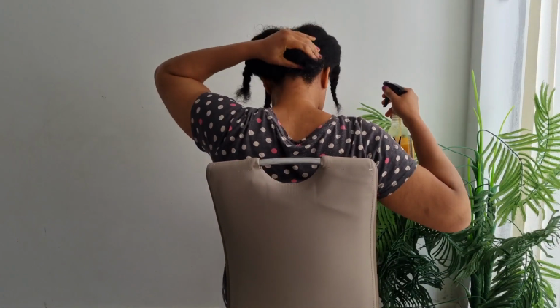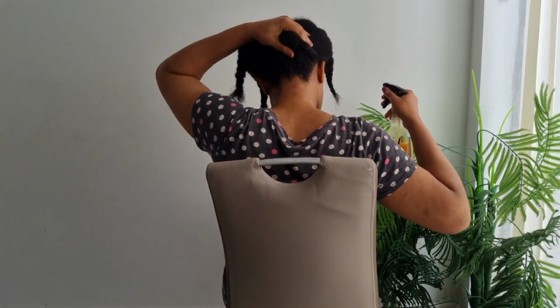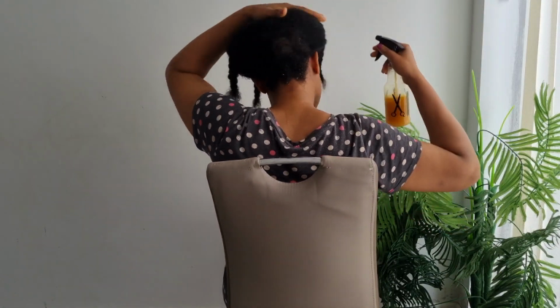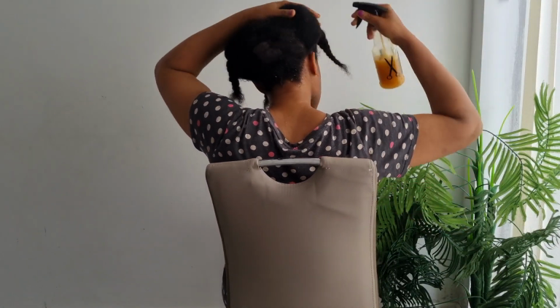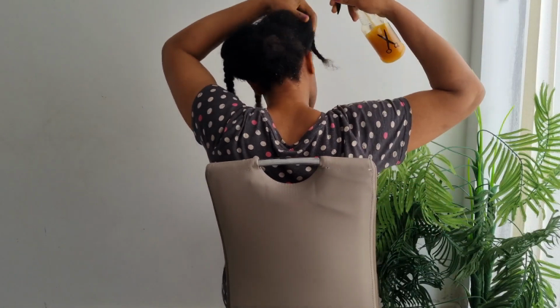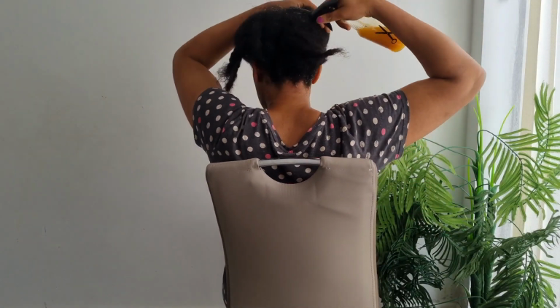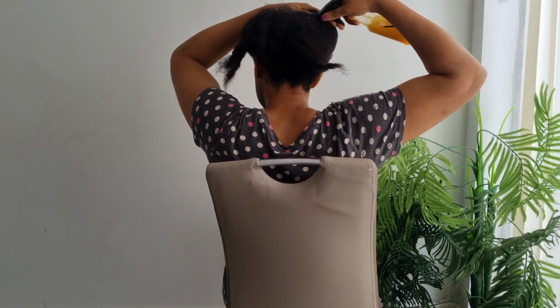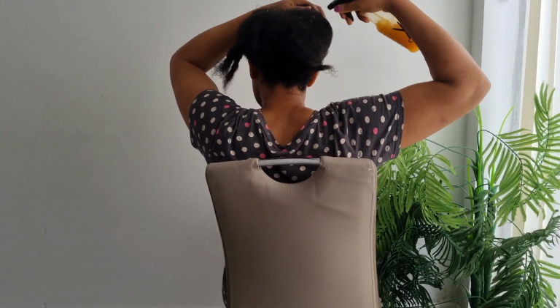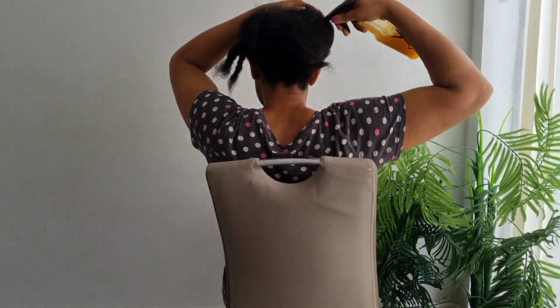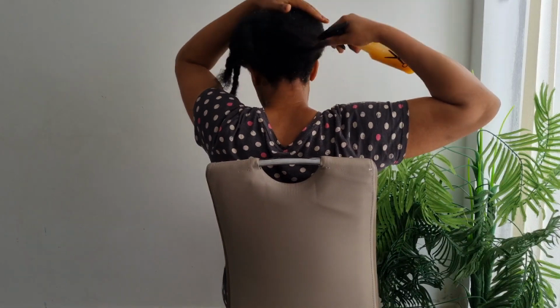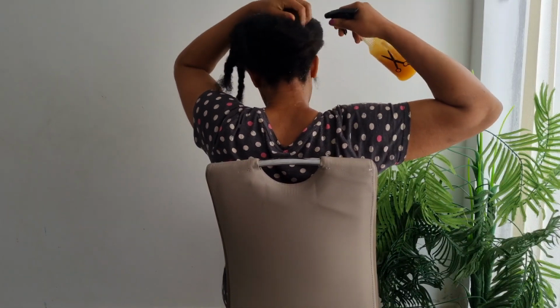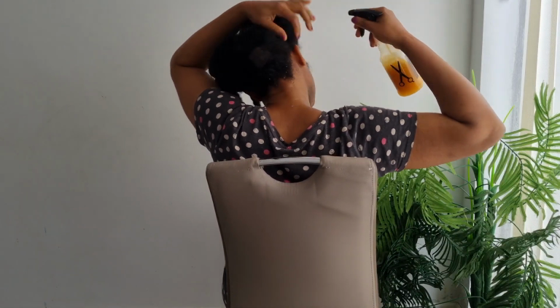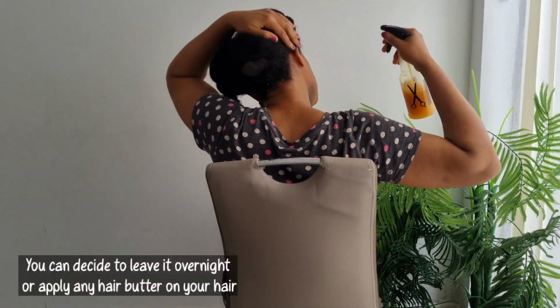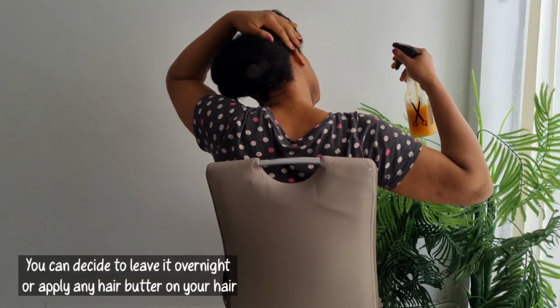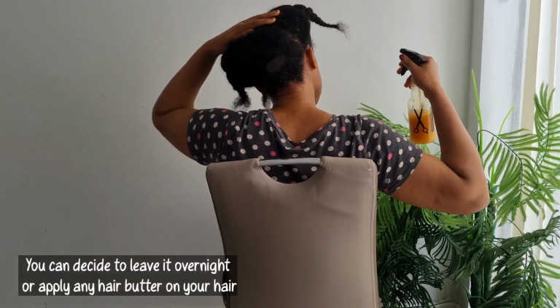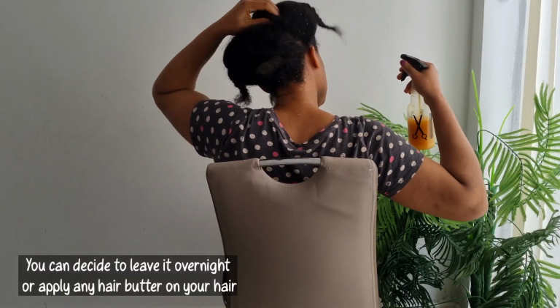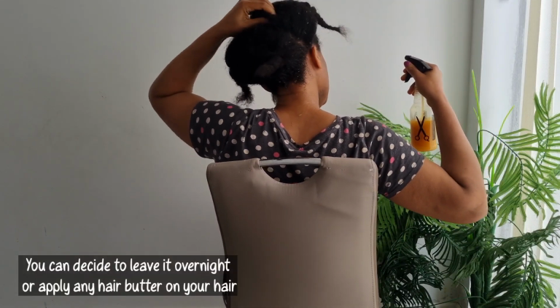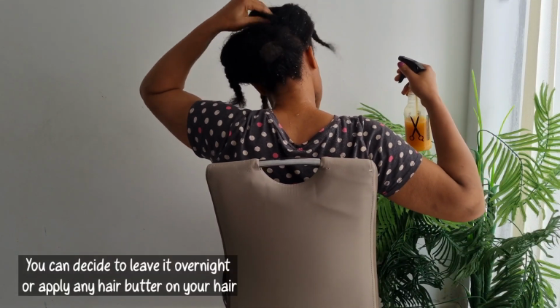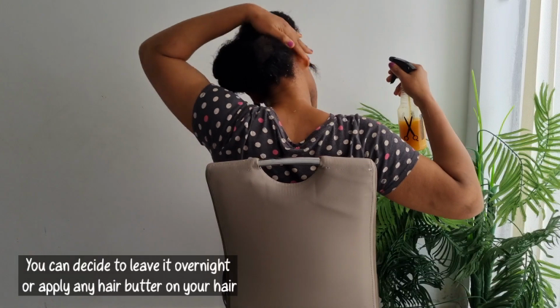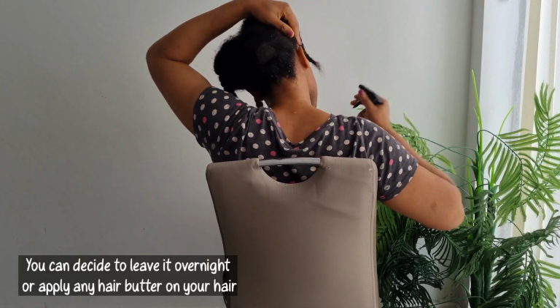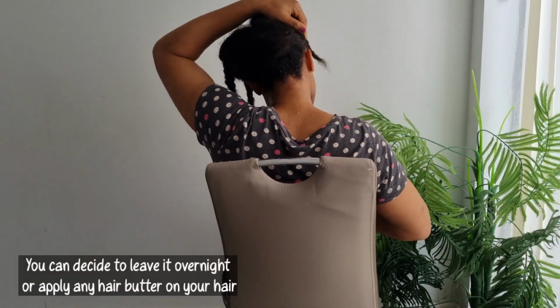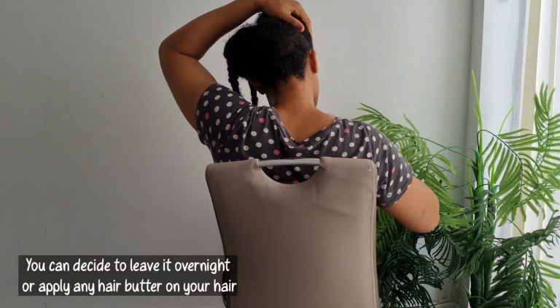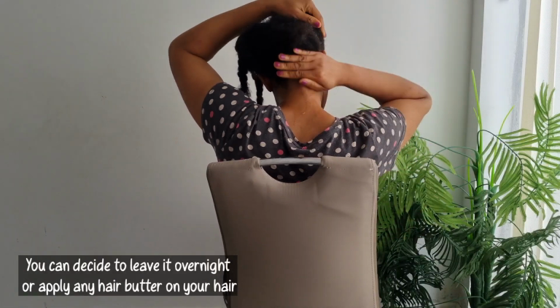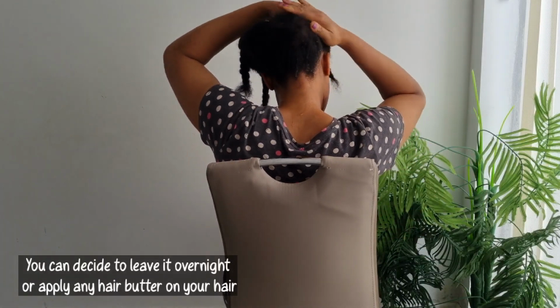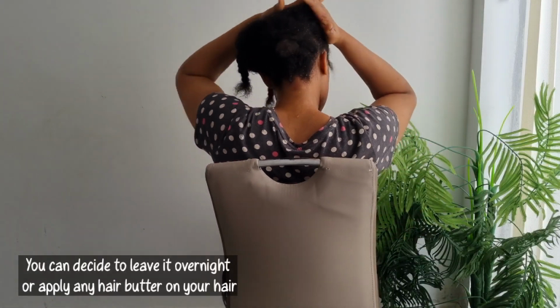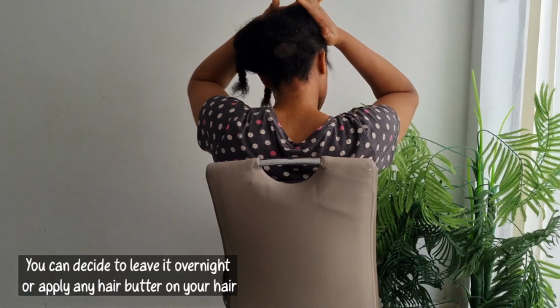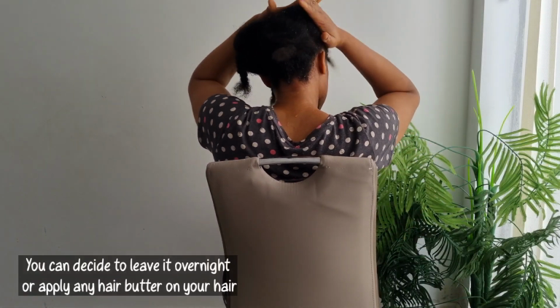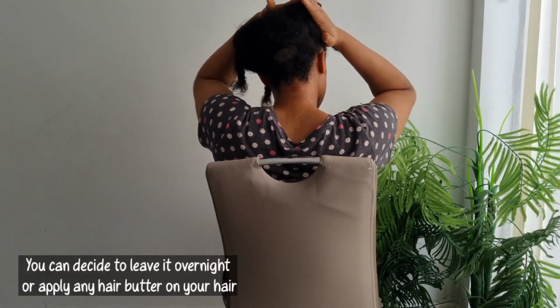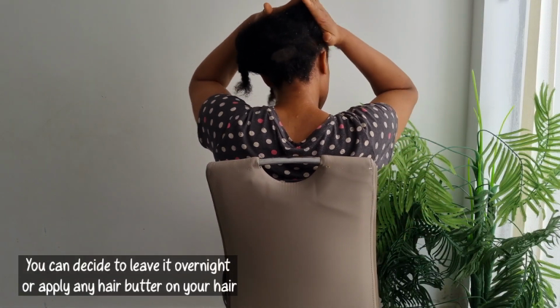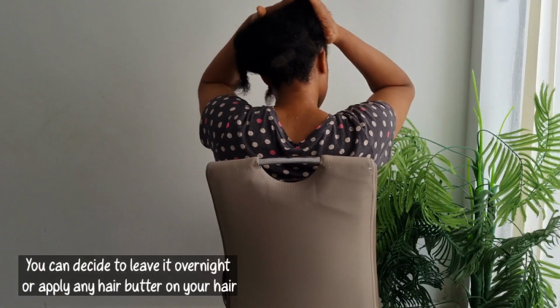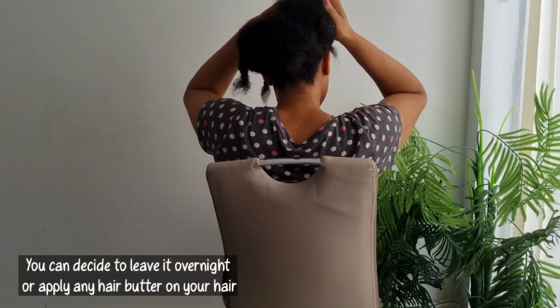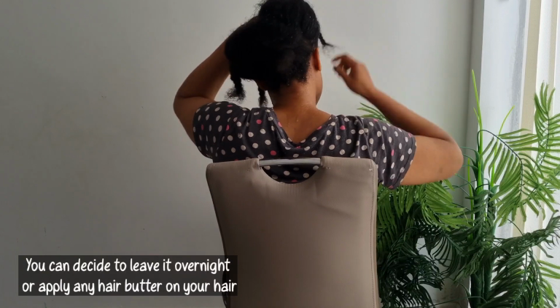You can decide to leave the hairspray overnight, or better still, apply any hair product of your choice. I hope that this video is helpful. Thank you all for watching.